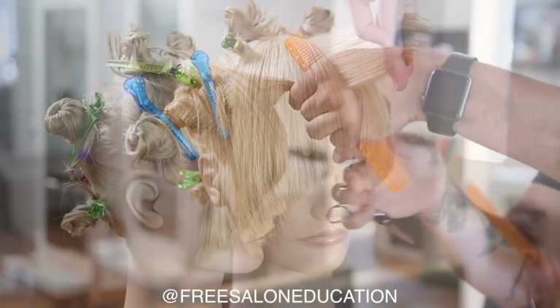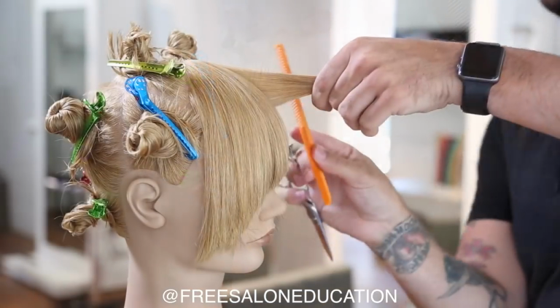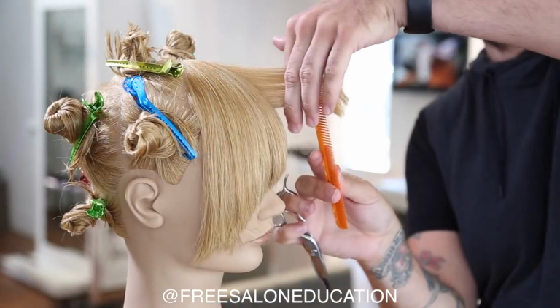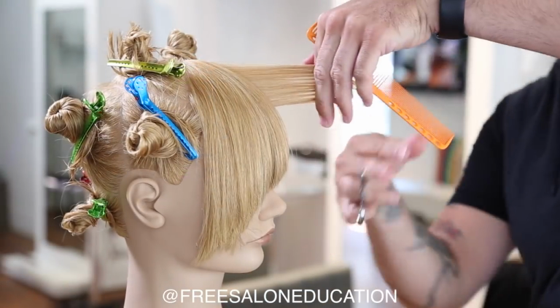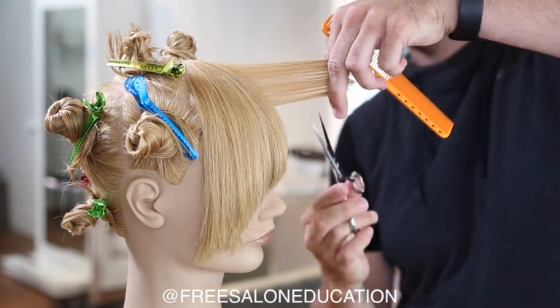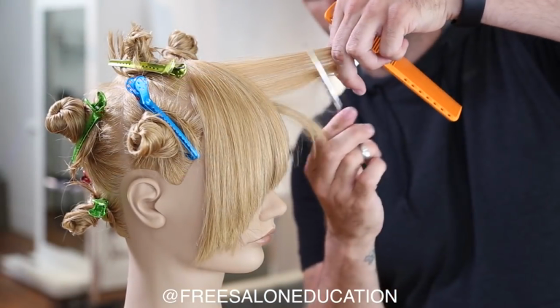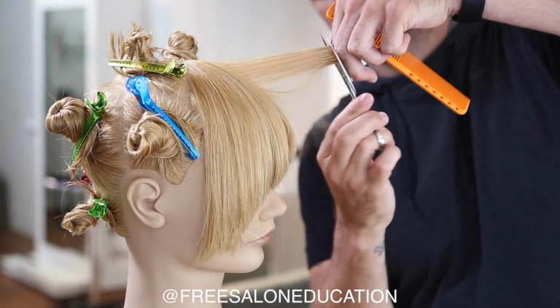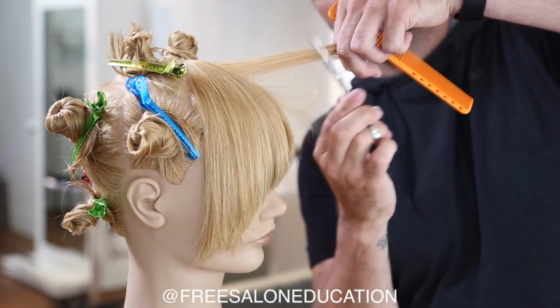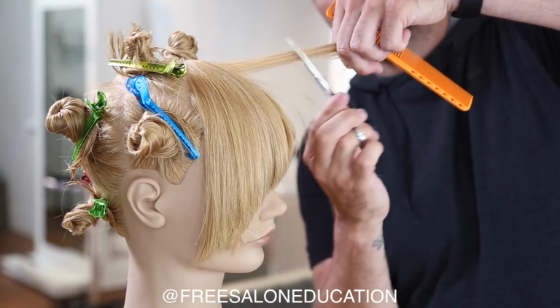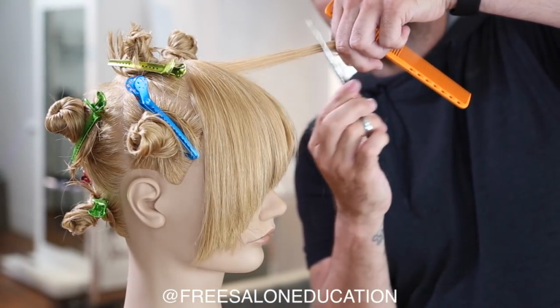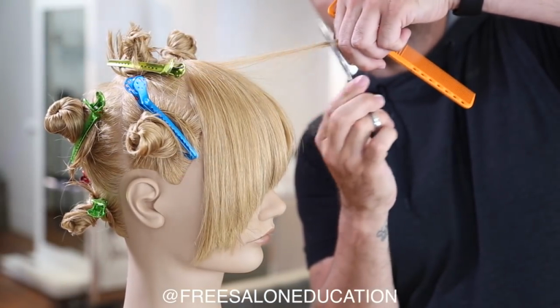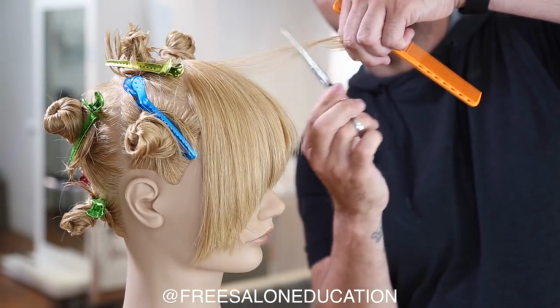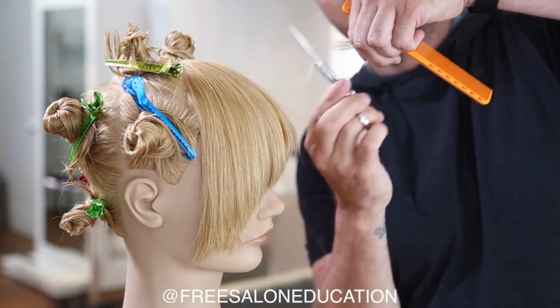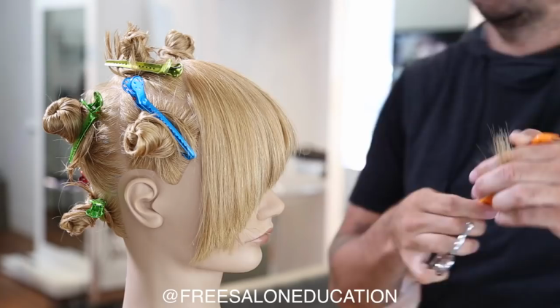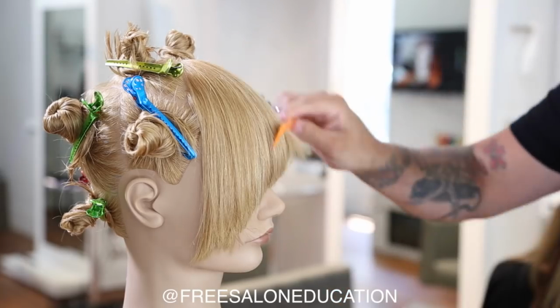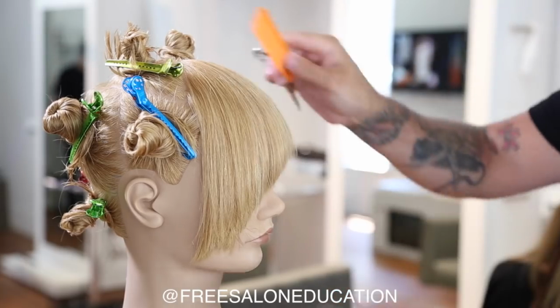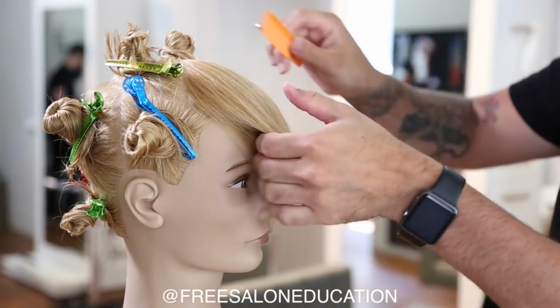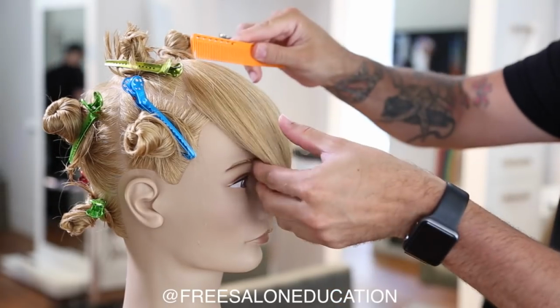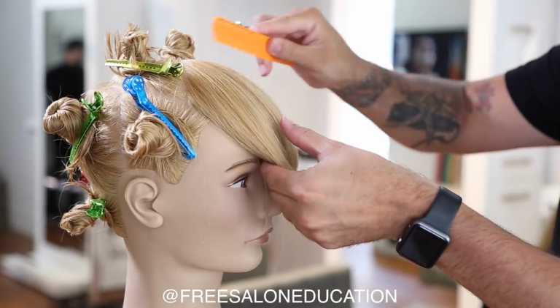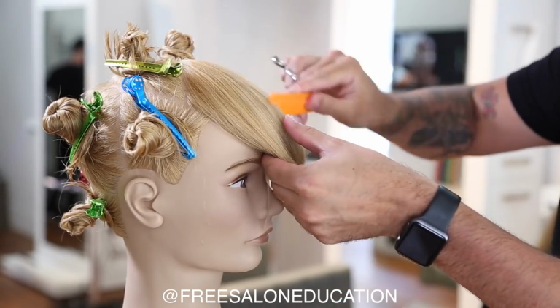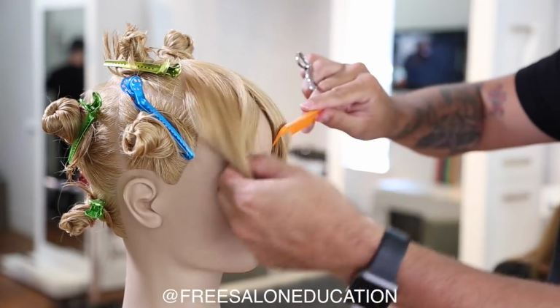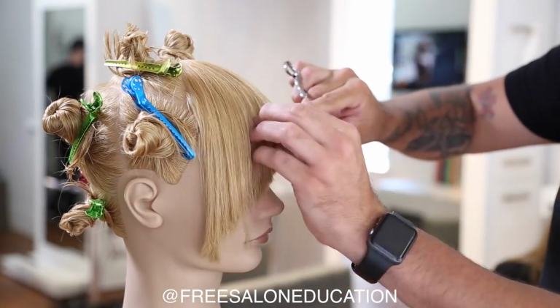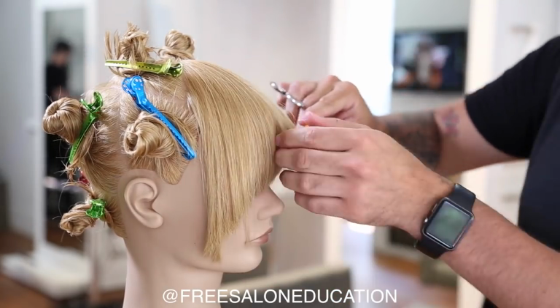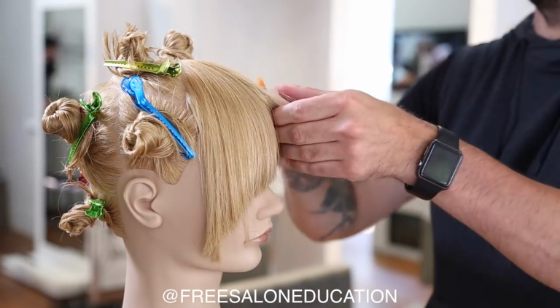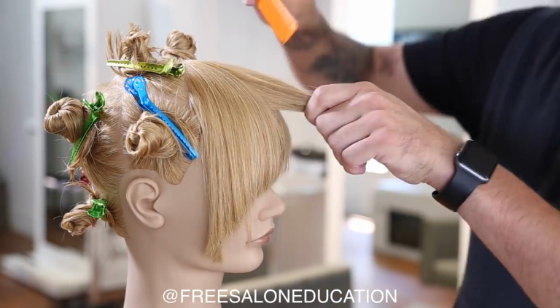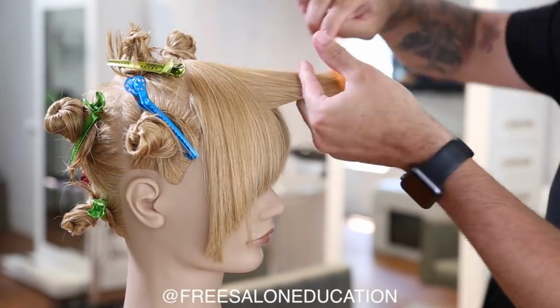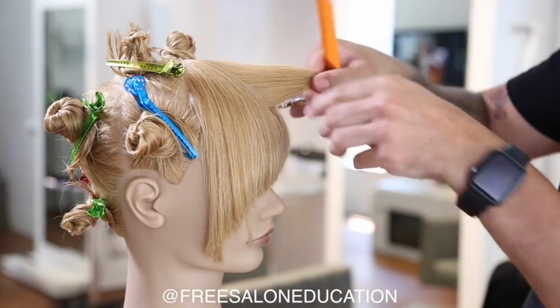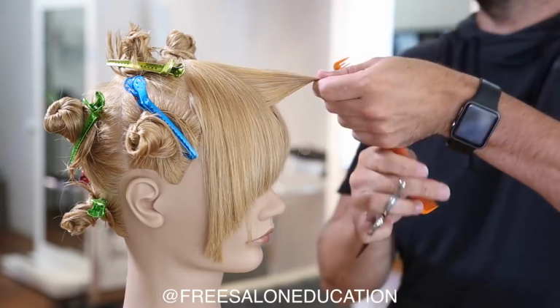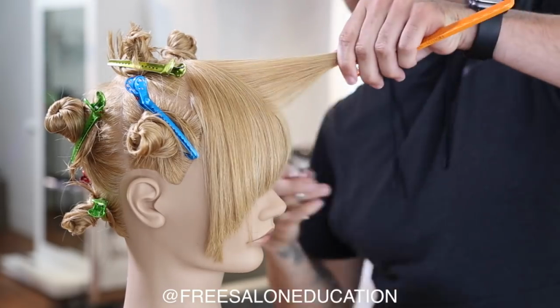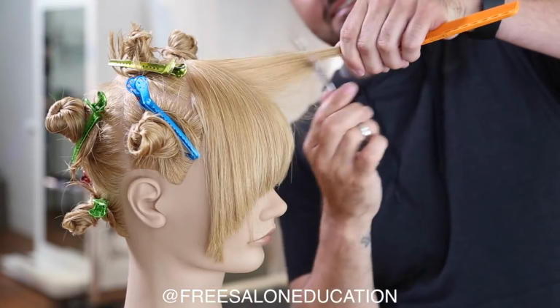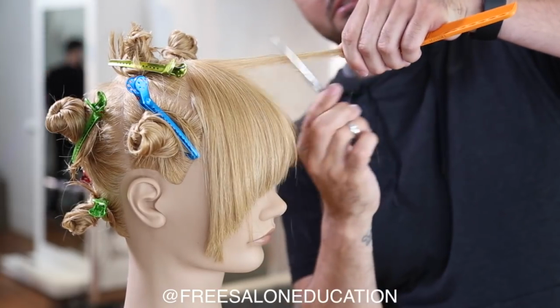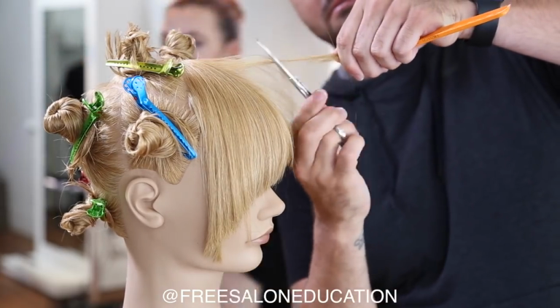To get a piecey look in the bang, I'm going to take the weight and over-direct everything over the part. I'm taking a vertical section, over-directing everything over the part, twisting it, and pinching it in my finger.